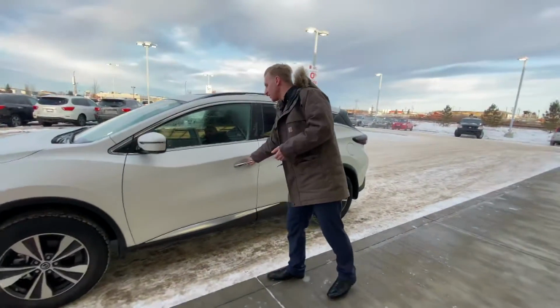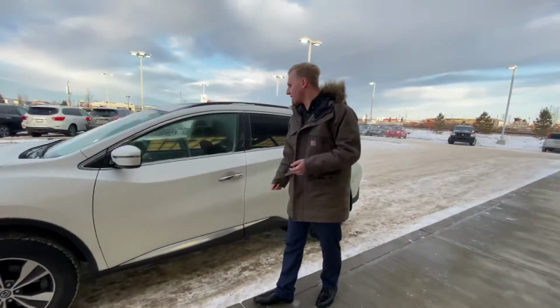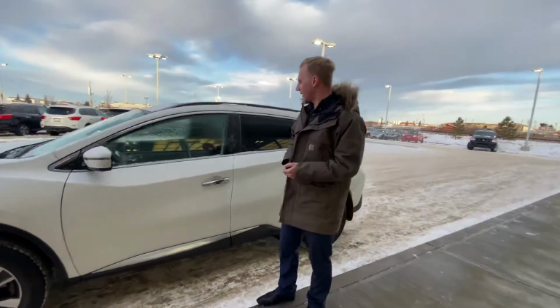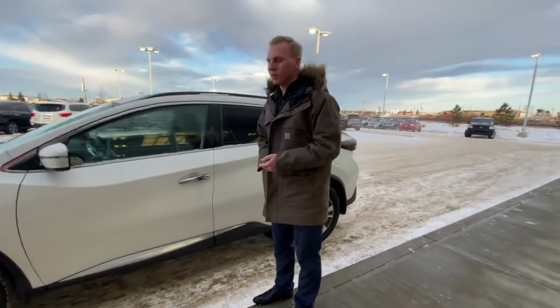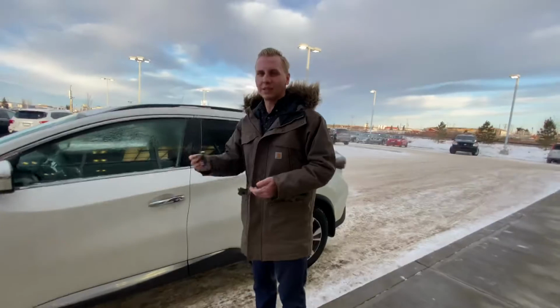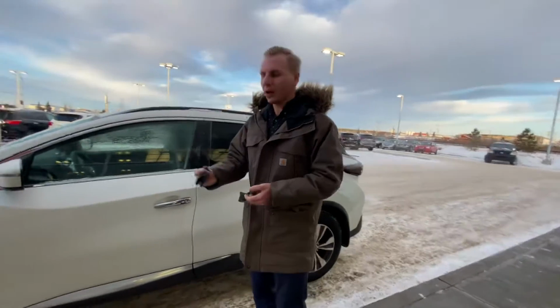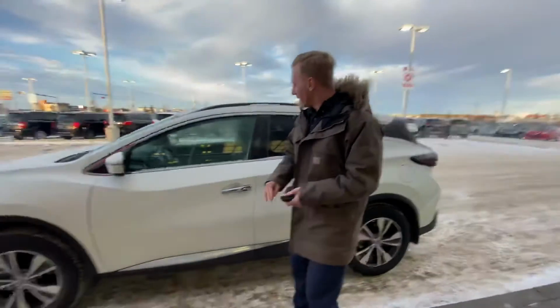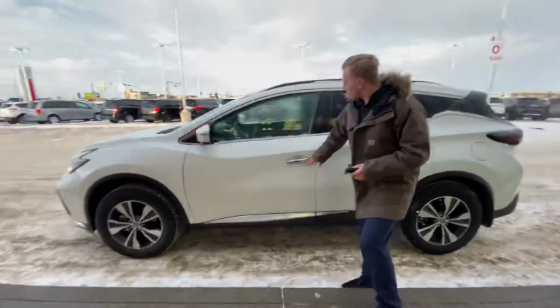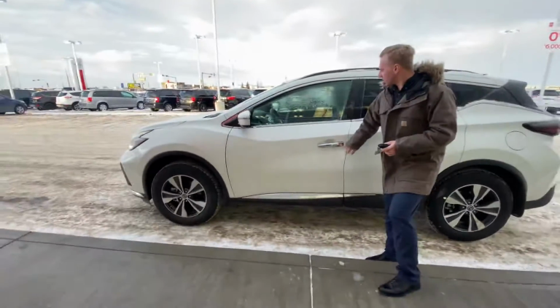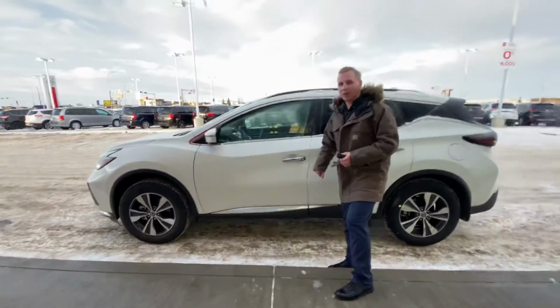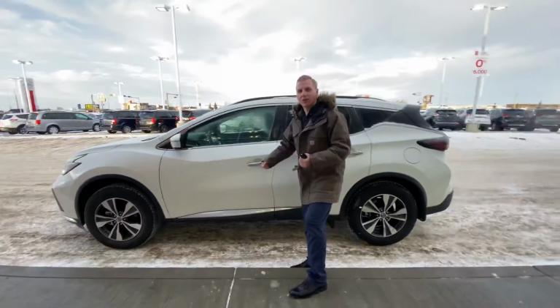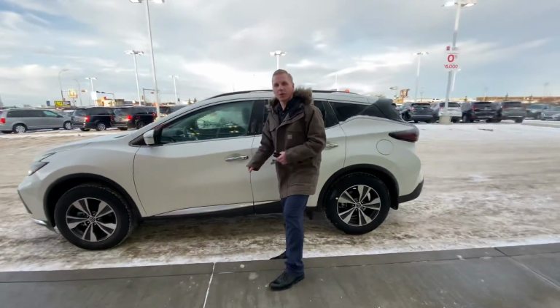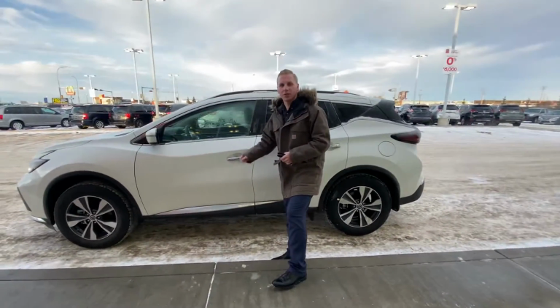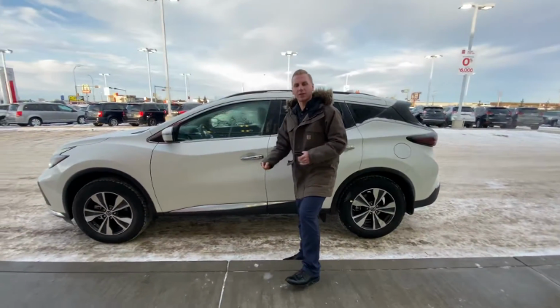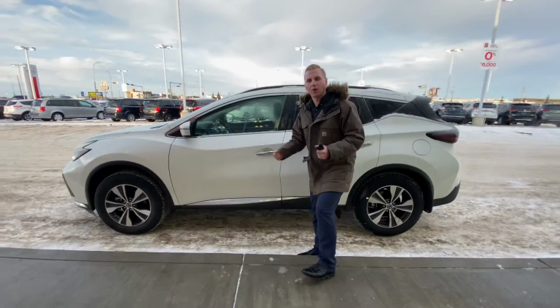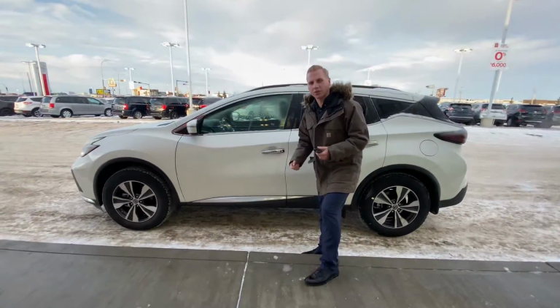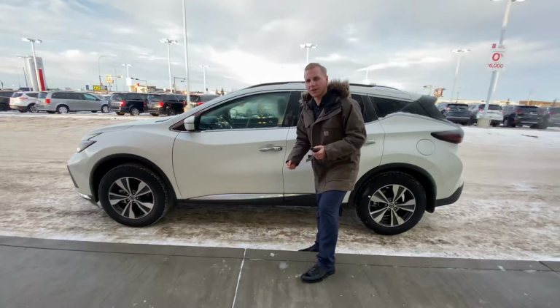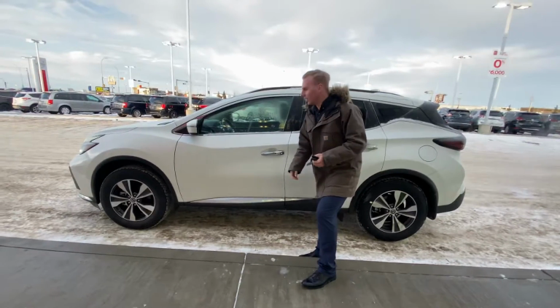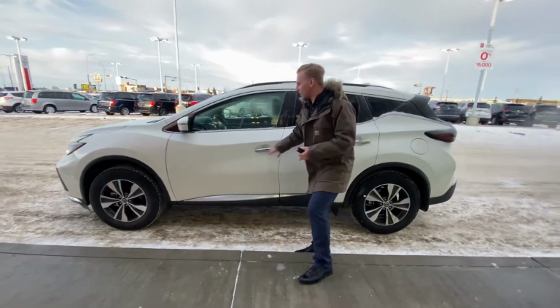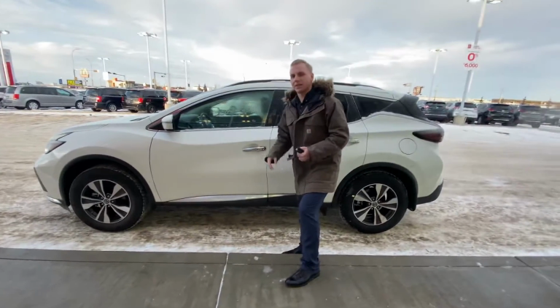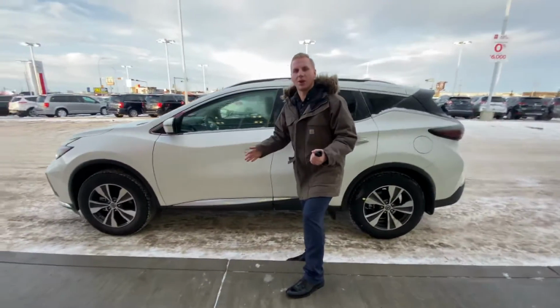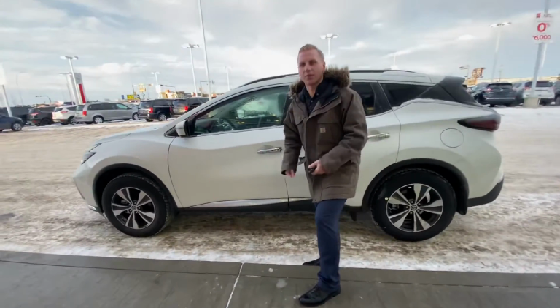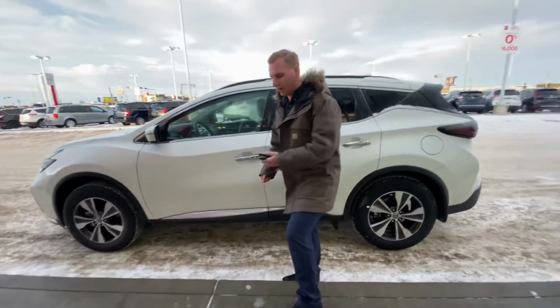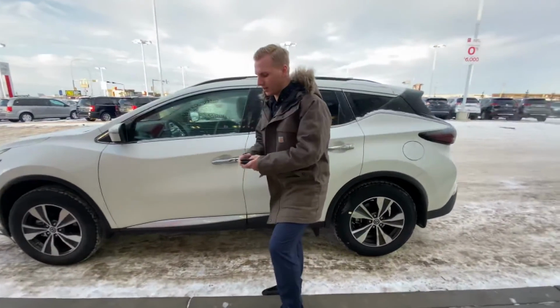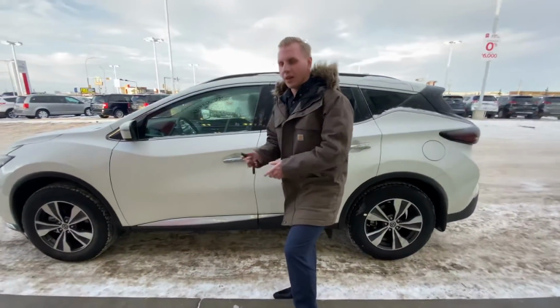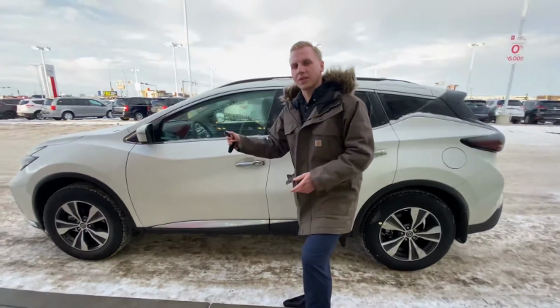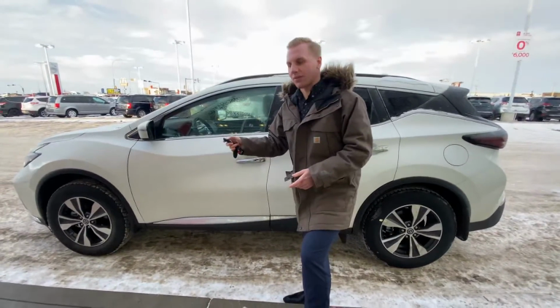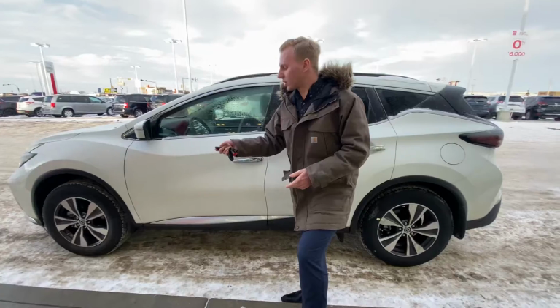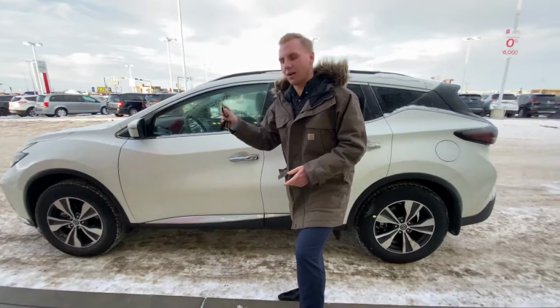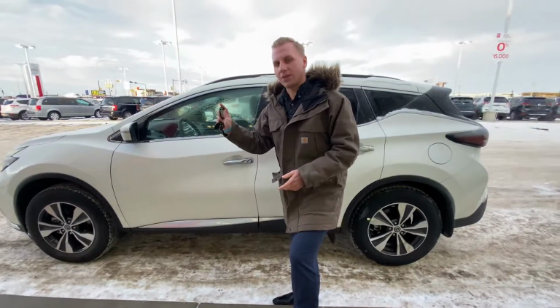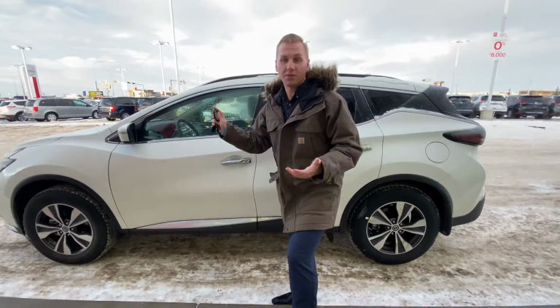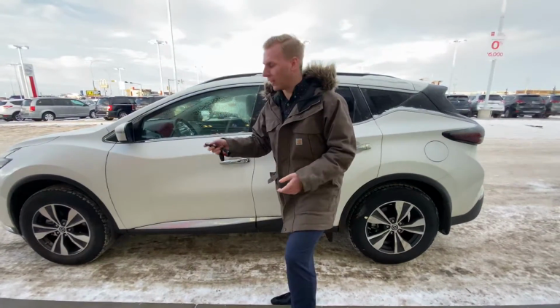It has the intelligent key system, so if the key is in your pocket you can just touch this button once and it'll unlock your driver's door, touch it twice and it'll unlock all four doors, and touch it again to lock it — very intelligent.